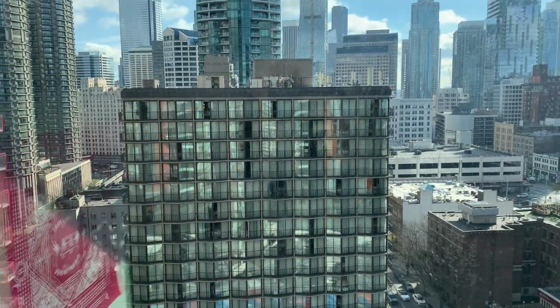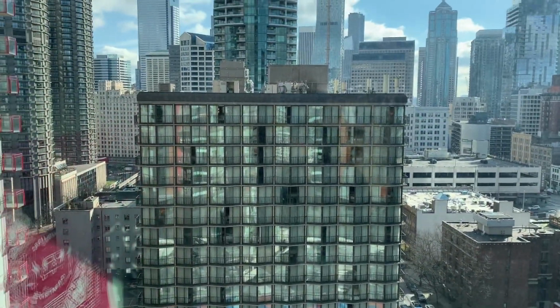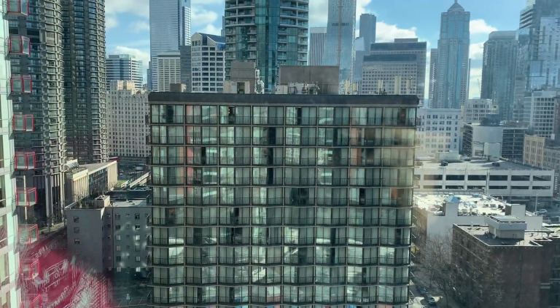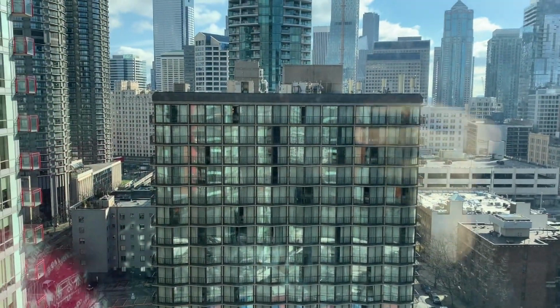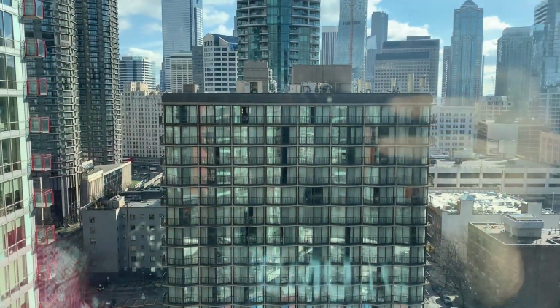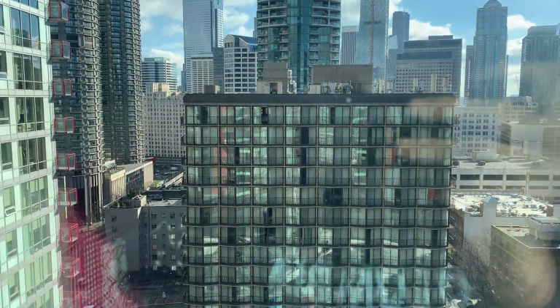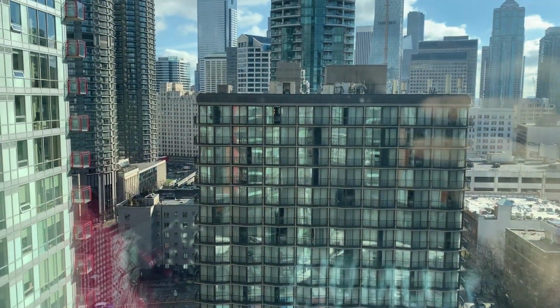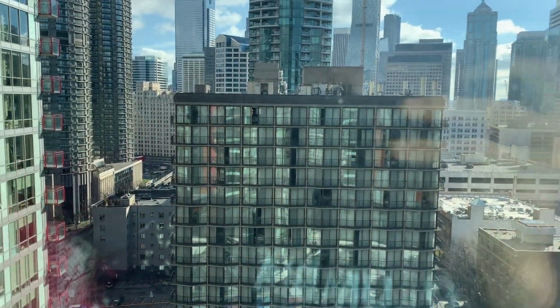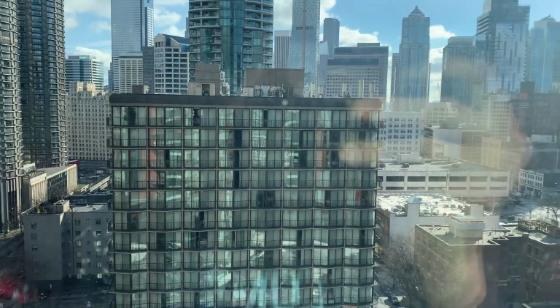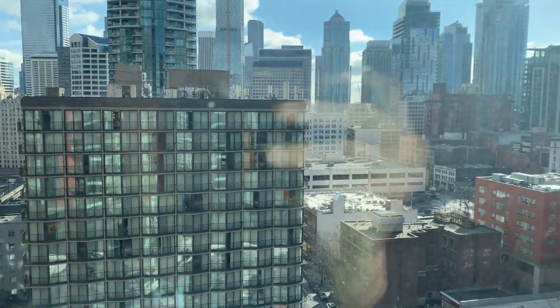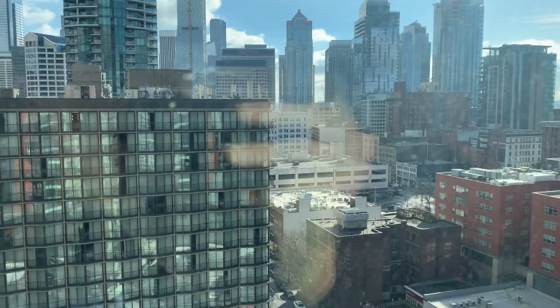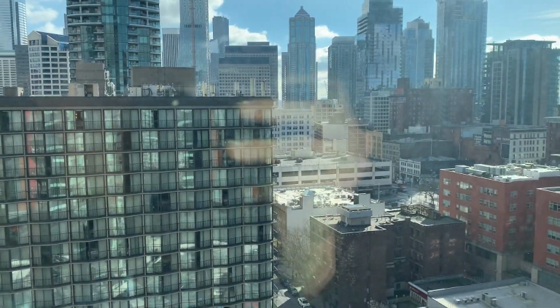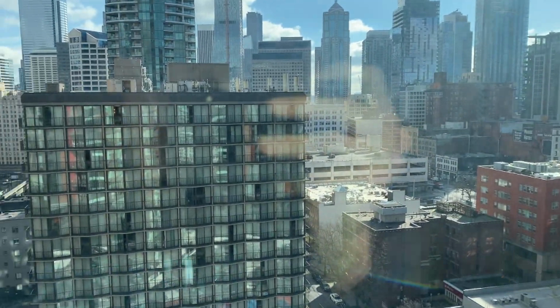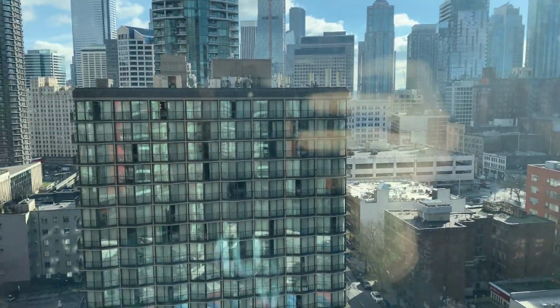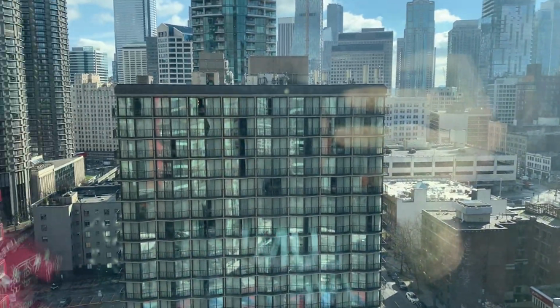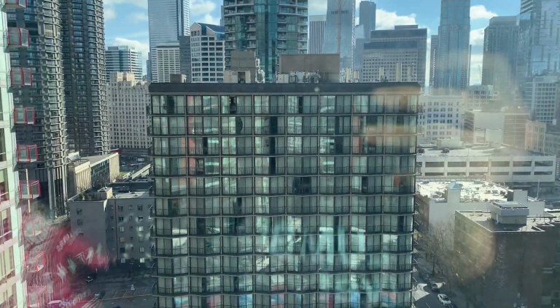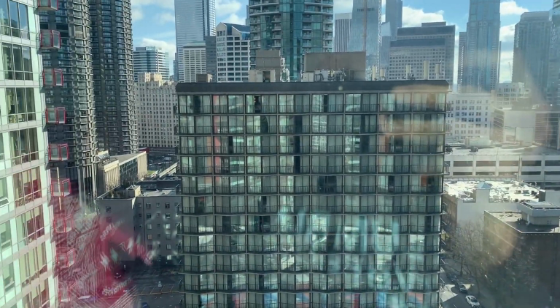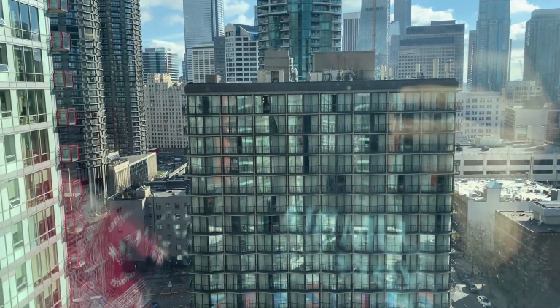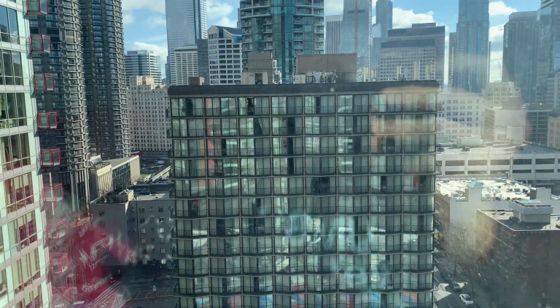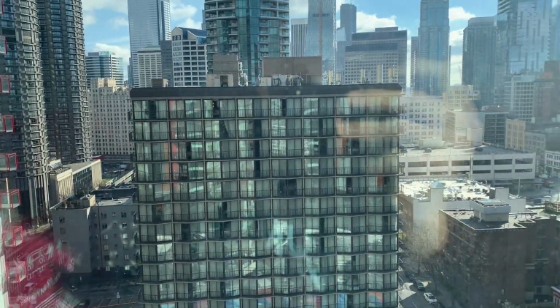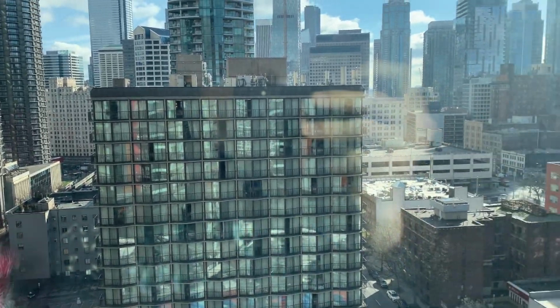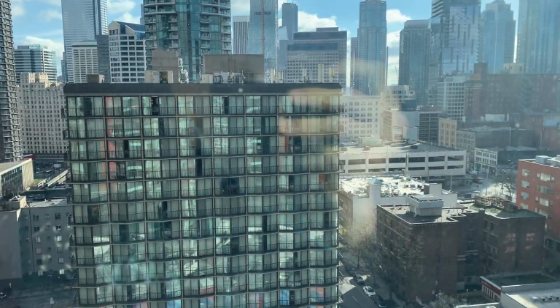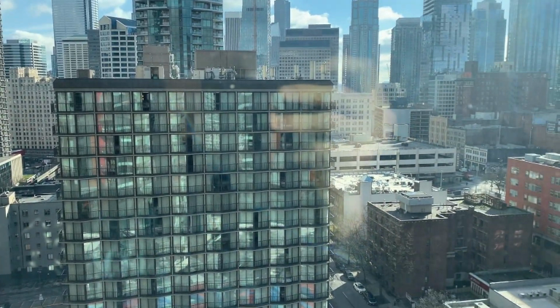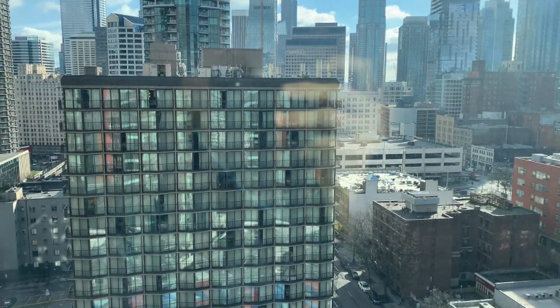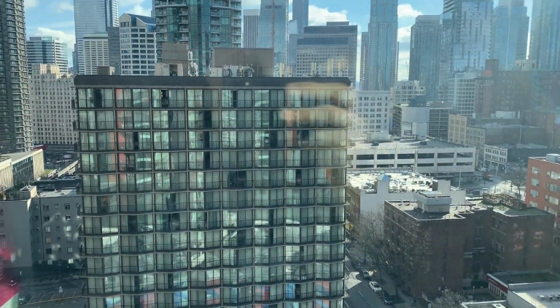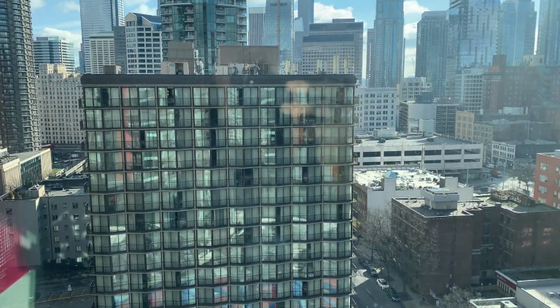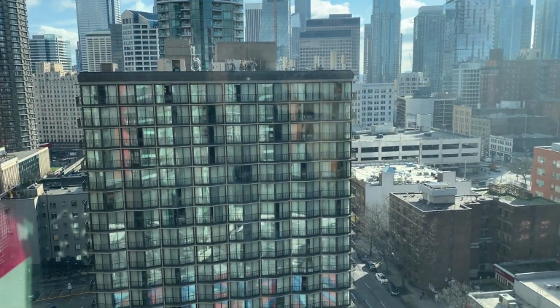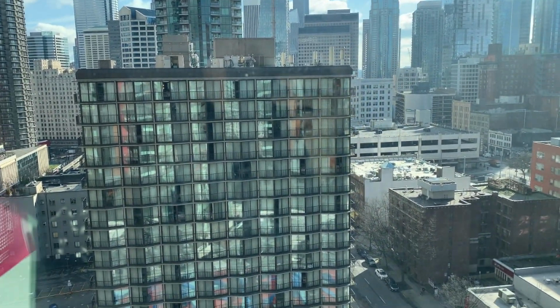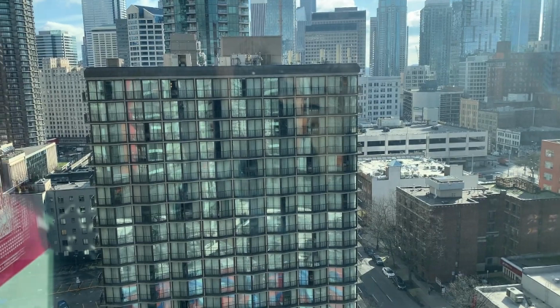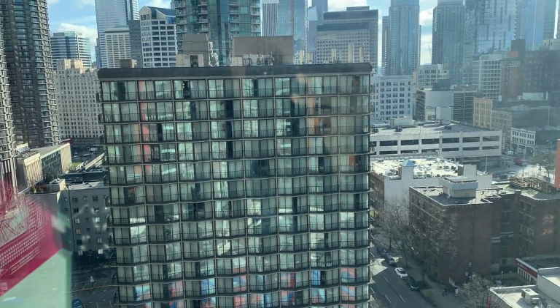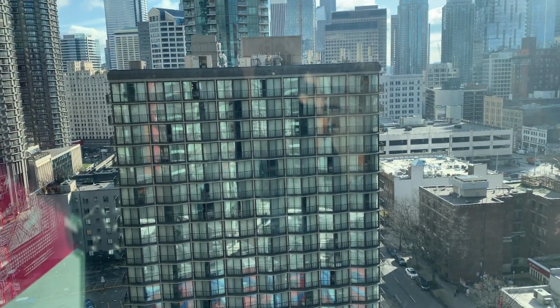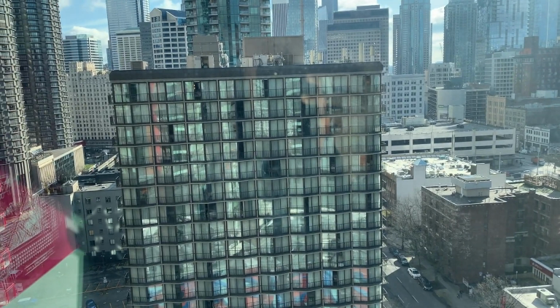And you can see we're kind of in the center of downtown Seattle, and it's really convenient because work is like 0.3 miles away, so it's a really quick walk in the morning.